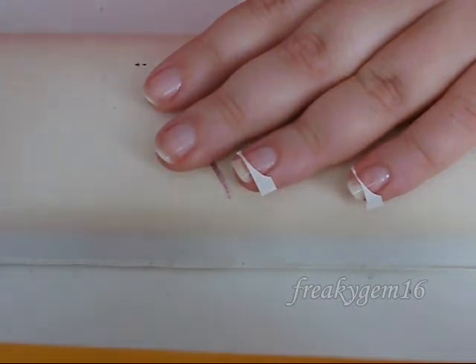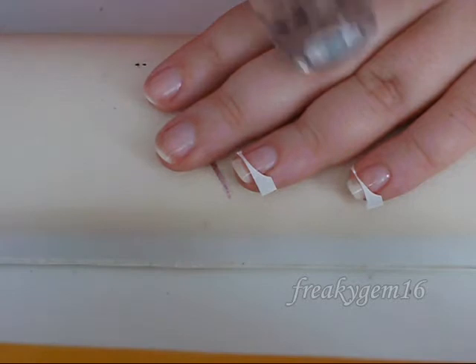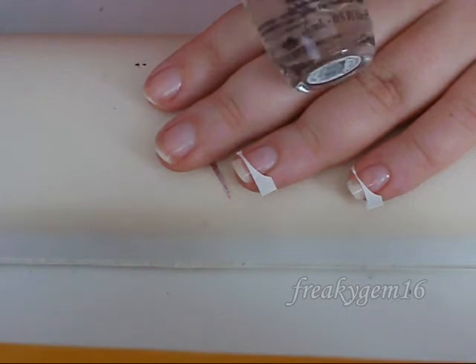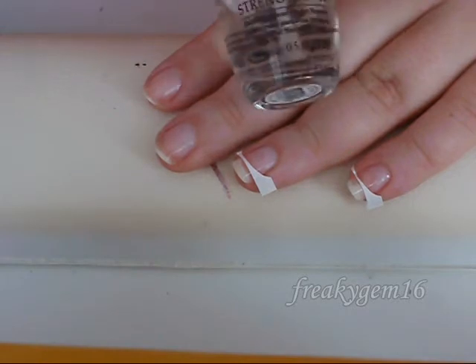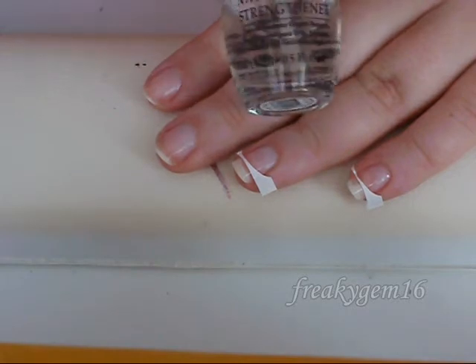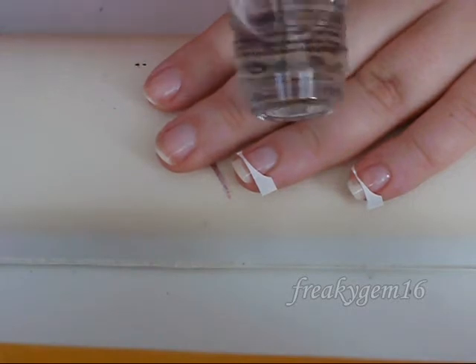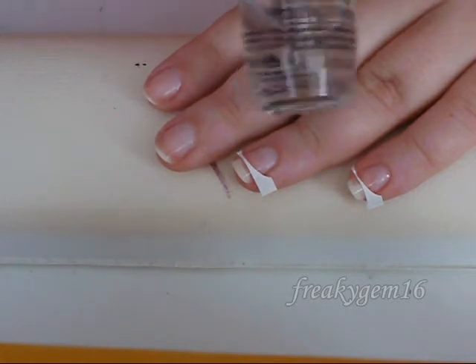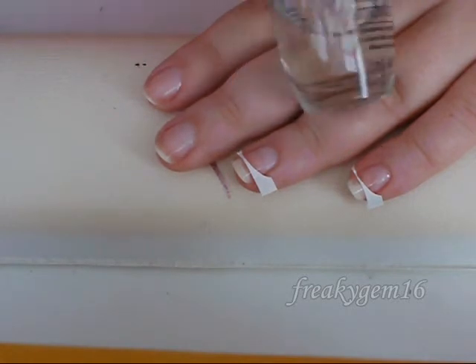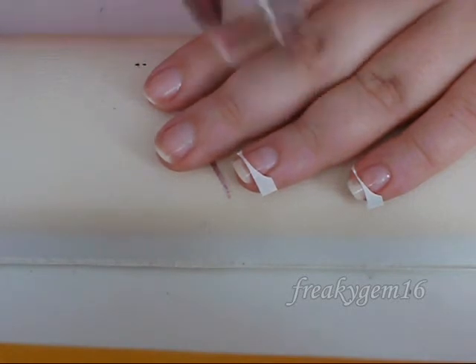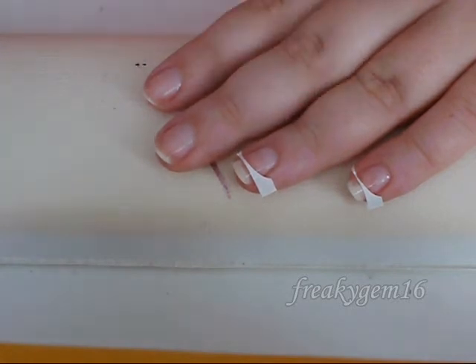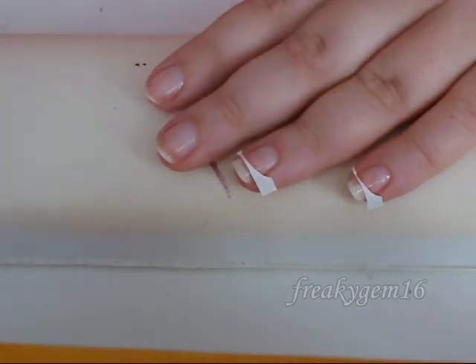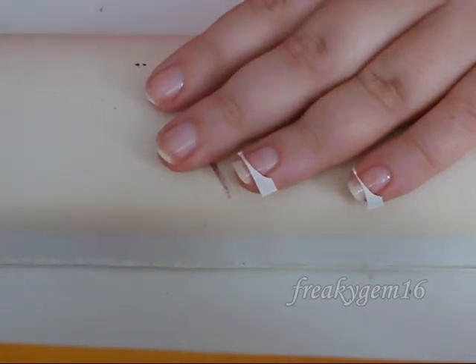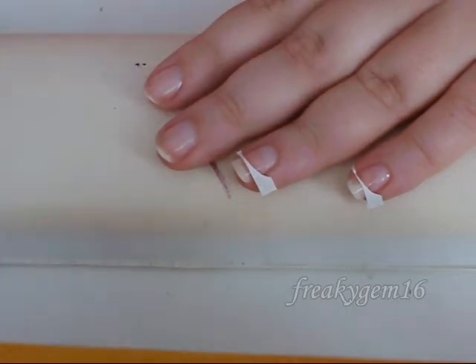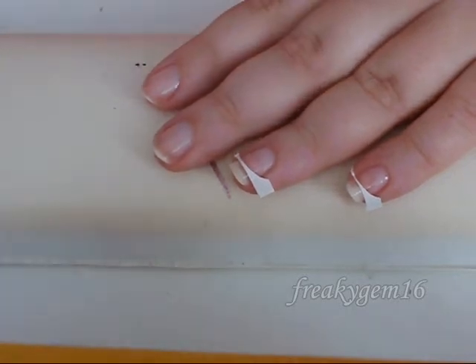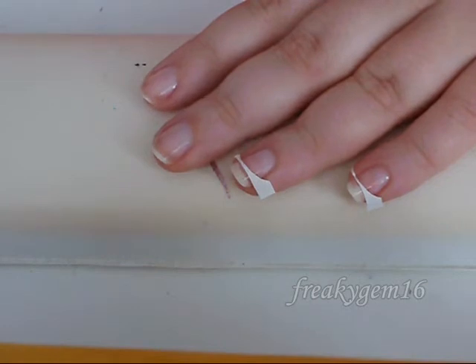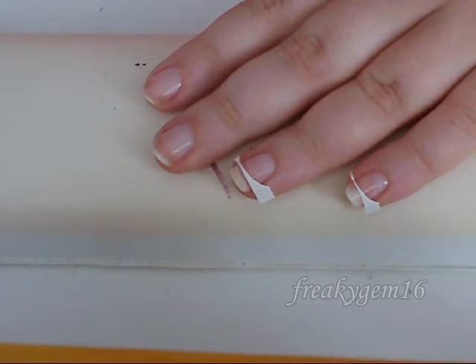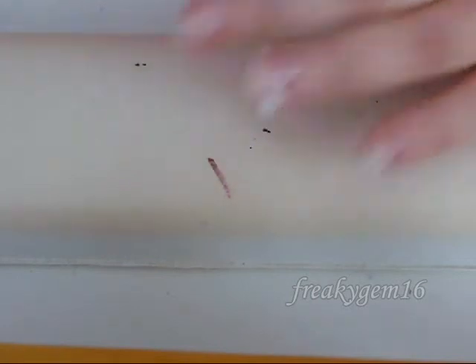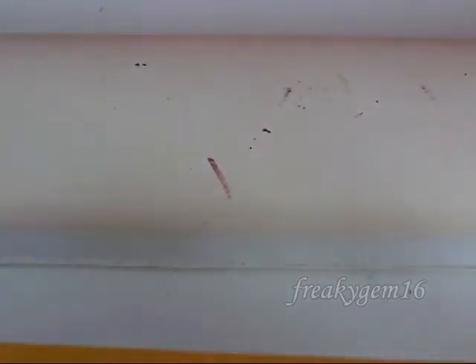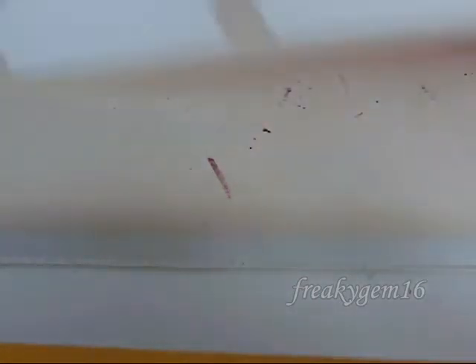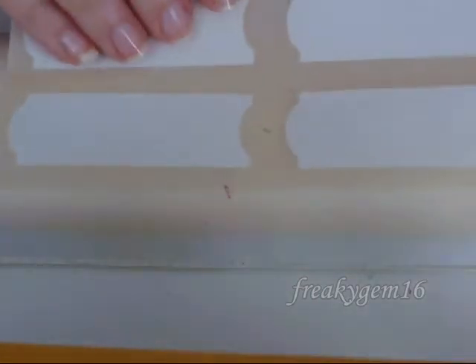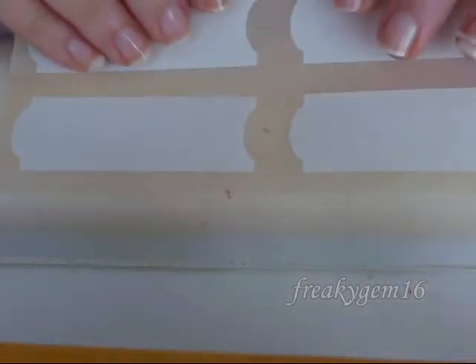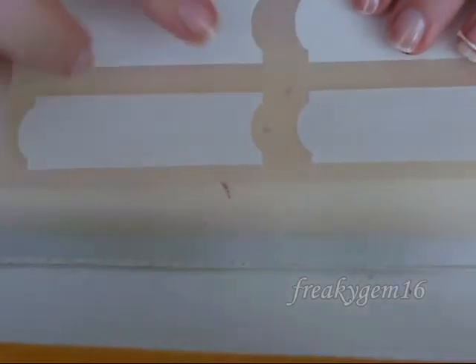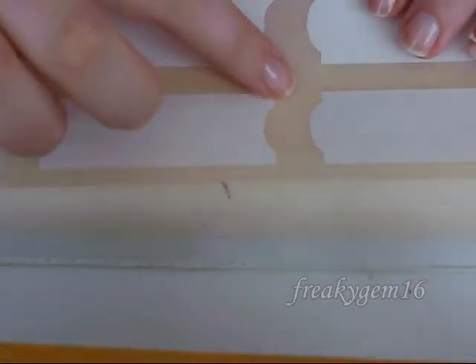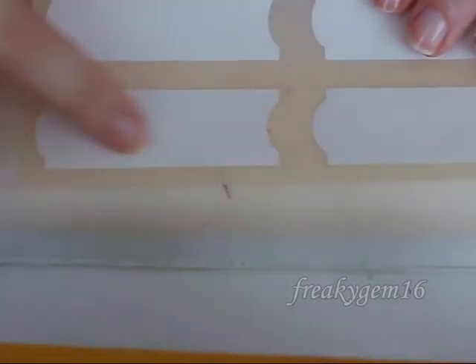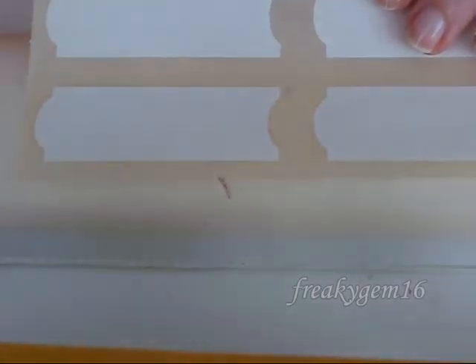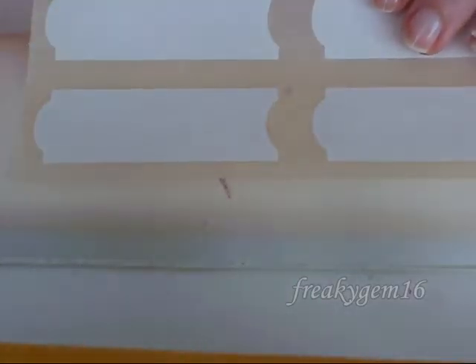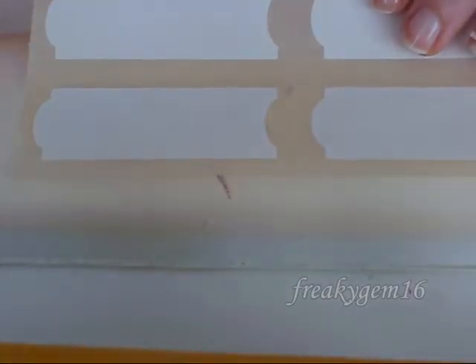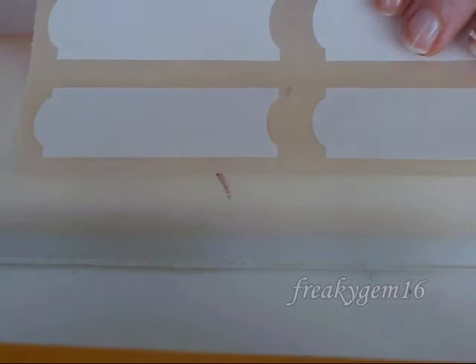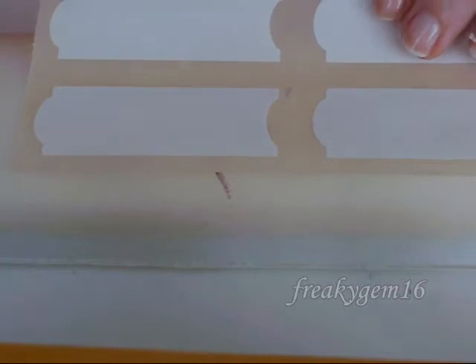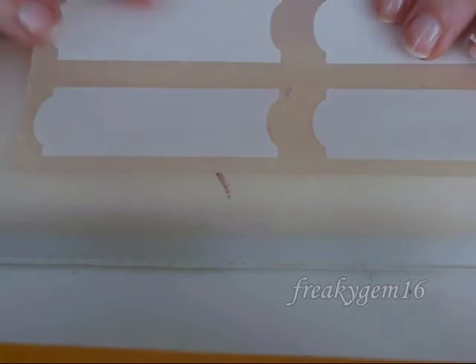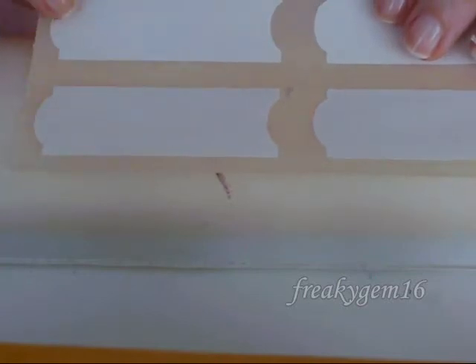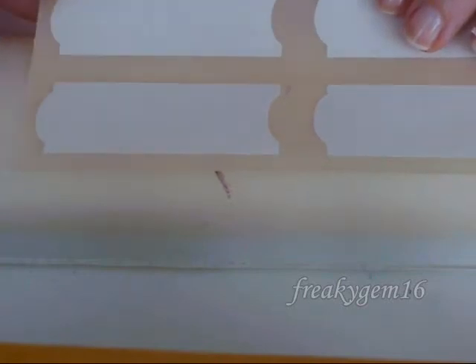I've already applied my OPI Natural Nail Strengthener to all of the nails. And then what I'm going to use today are these — I'm sure you've seen them before. They're just nail stickers, French nail stickers.